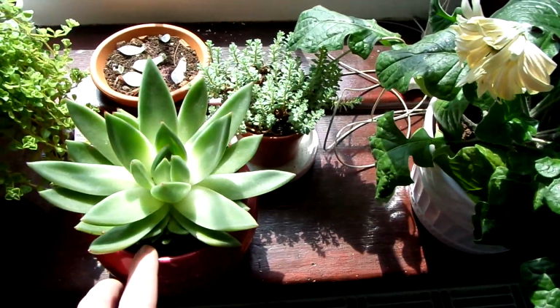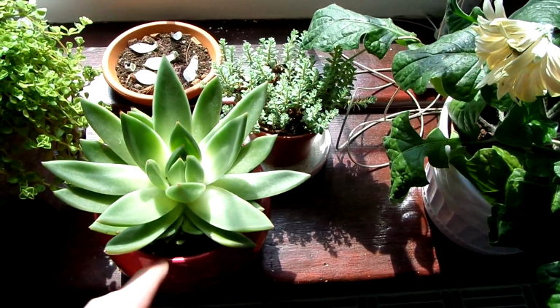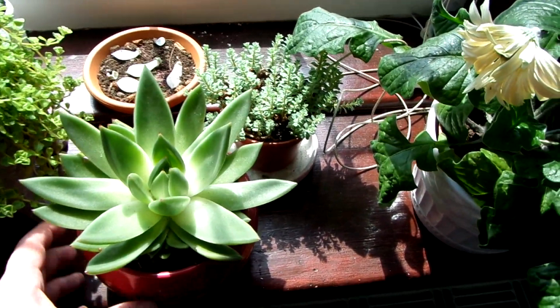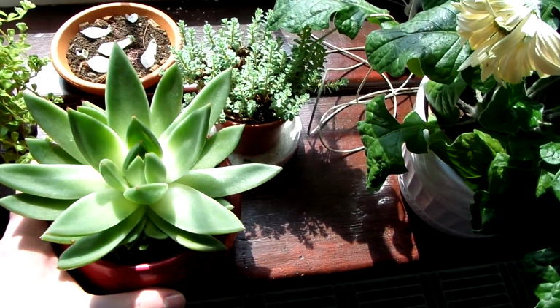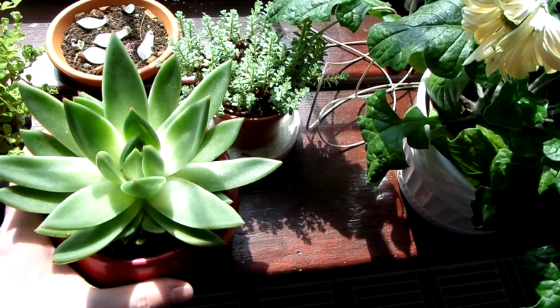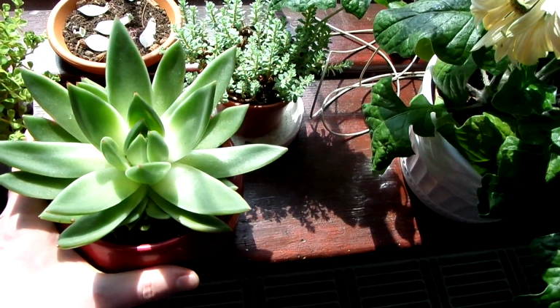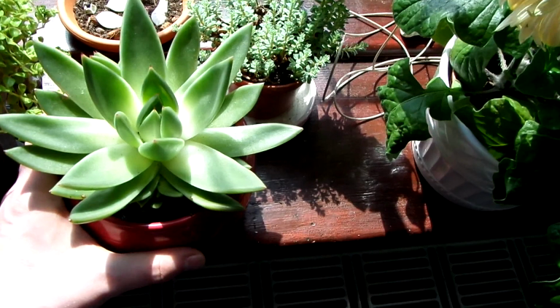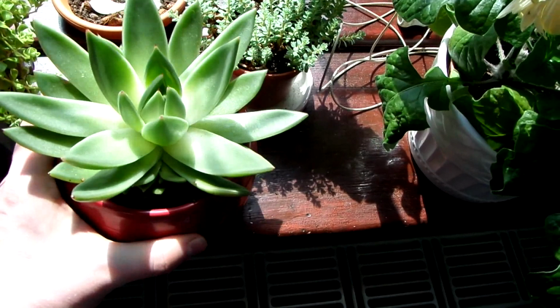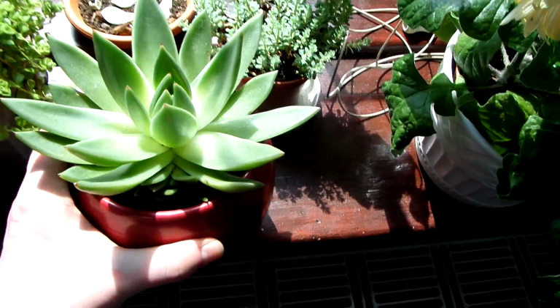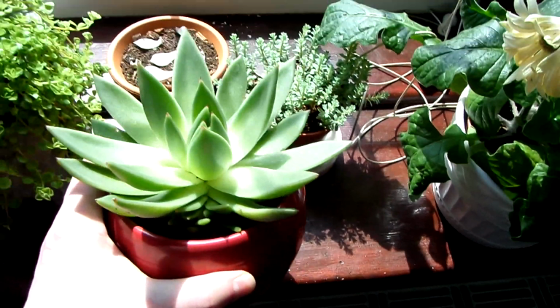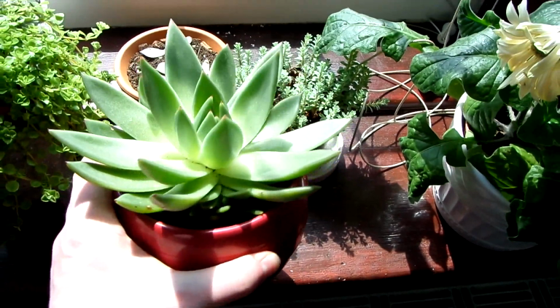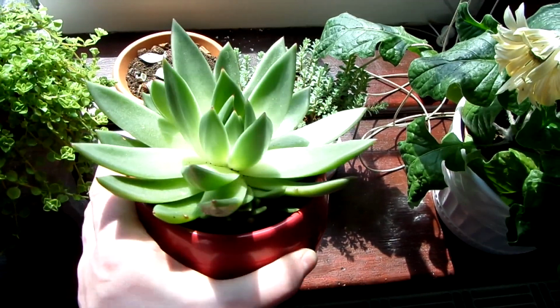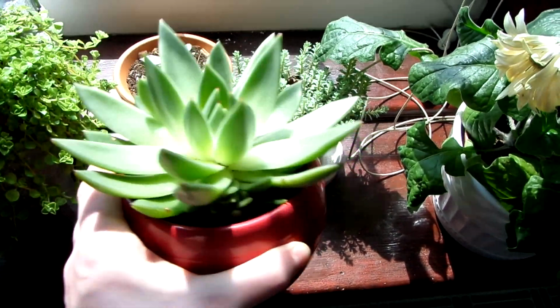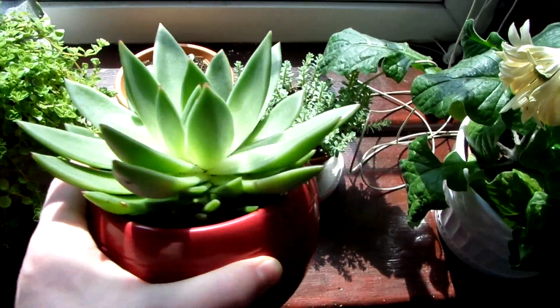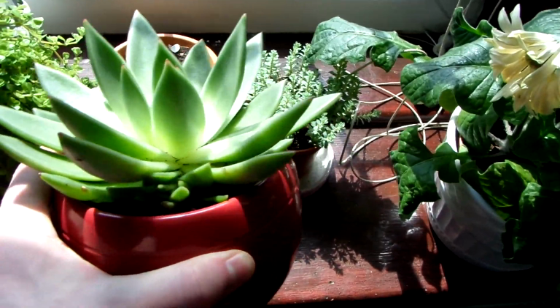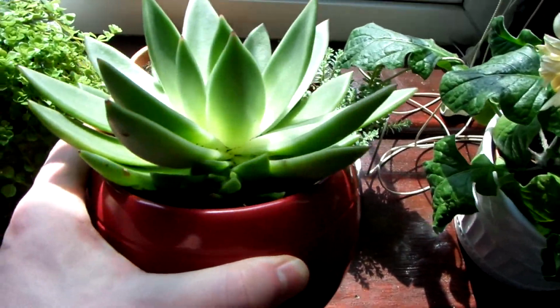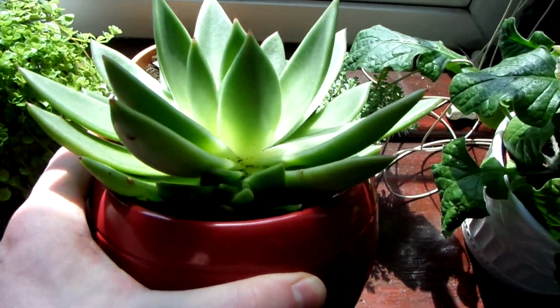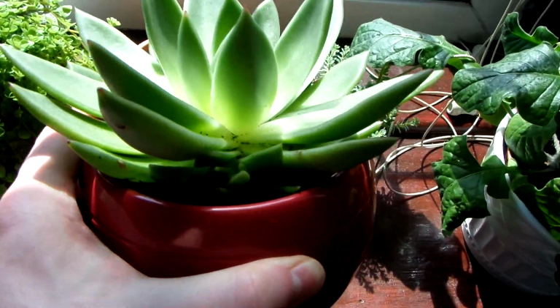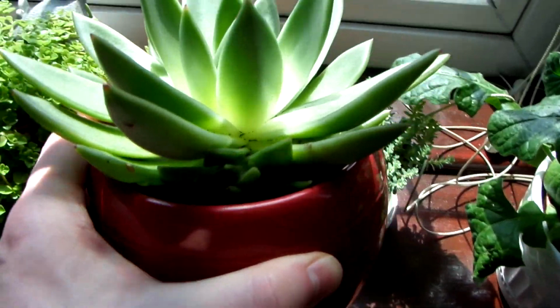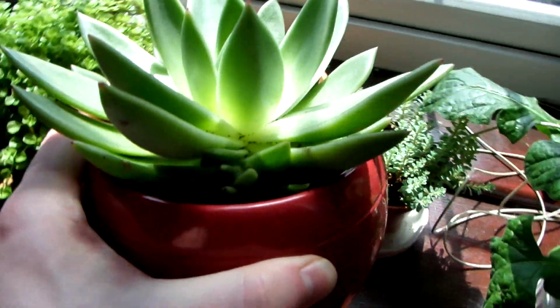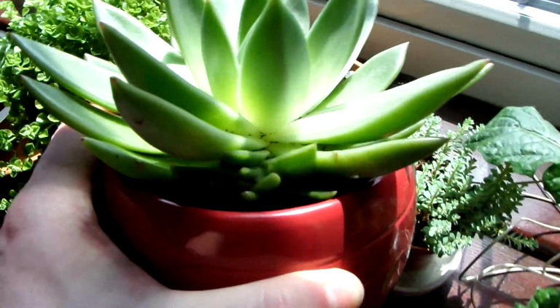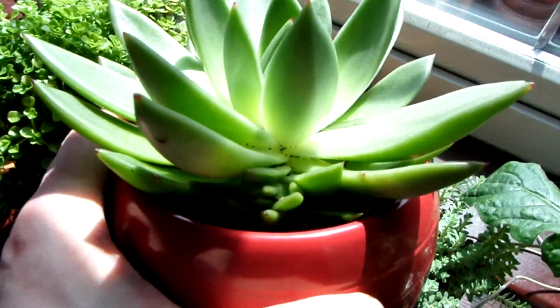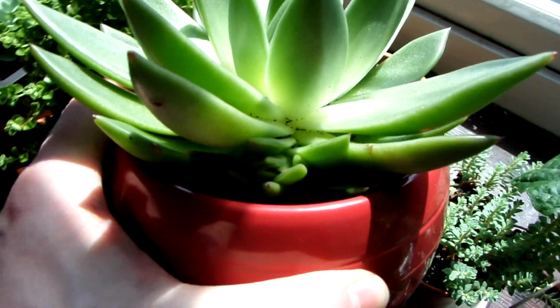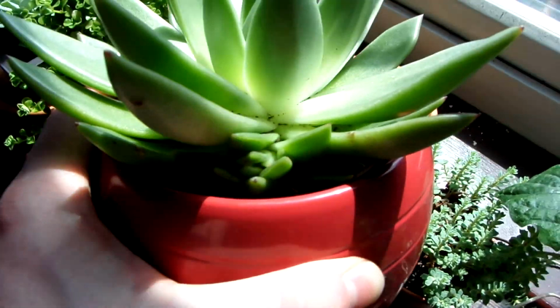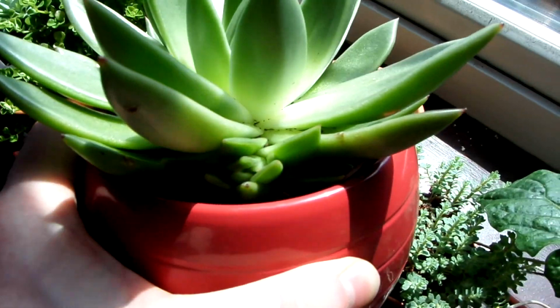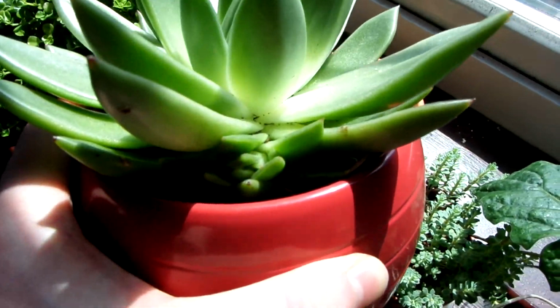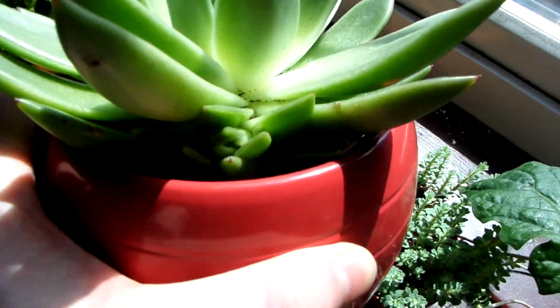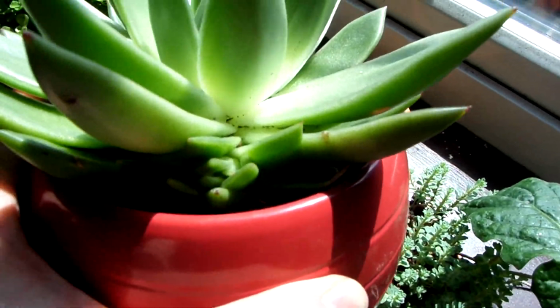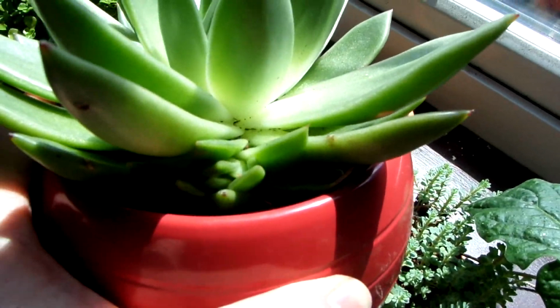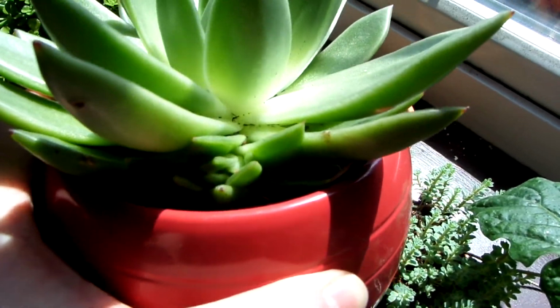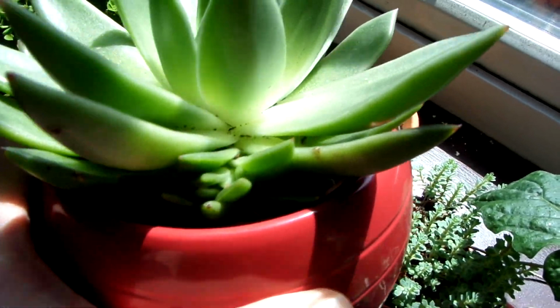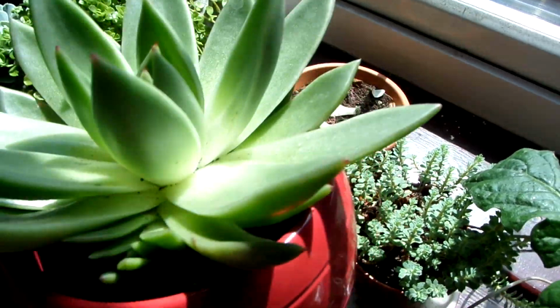And recently I got this nice big succulent and there's new growth on it as well. Let's try and get it at an angle where you can see it where it's not too dark.